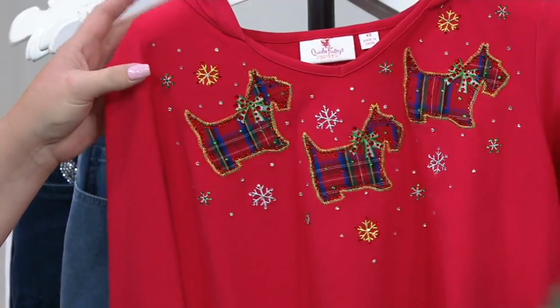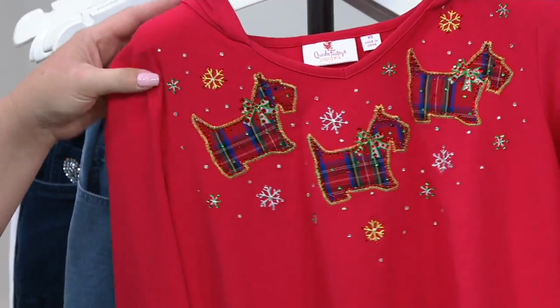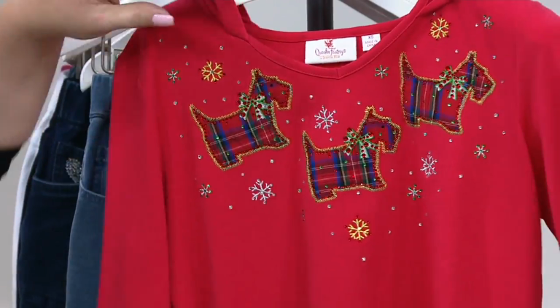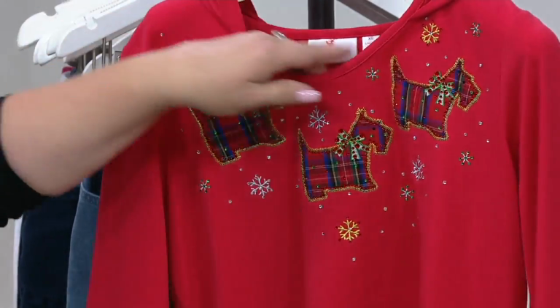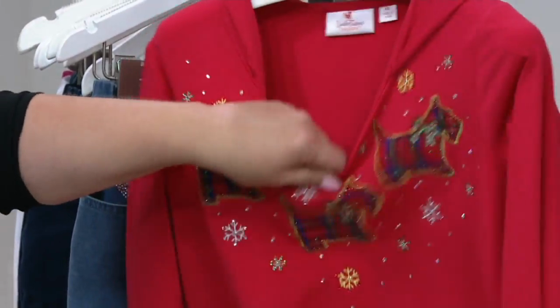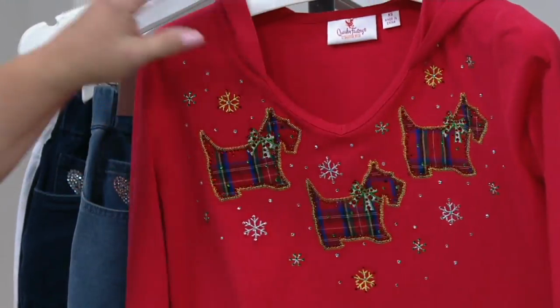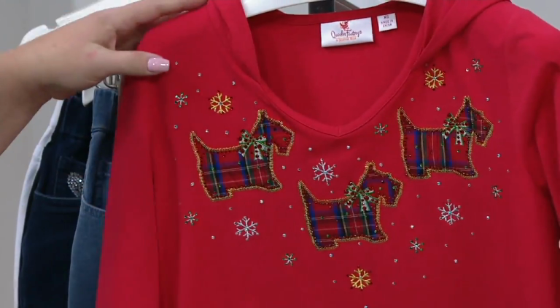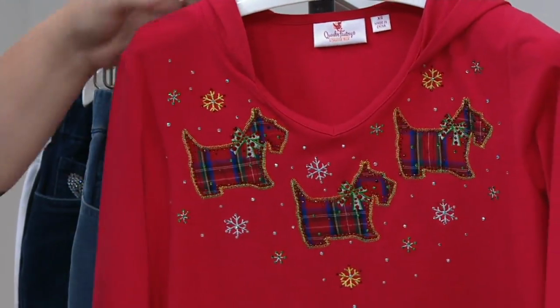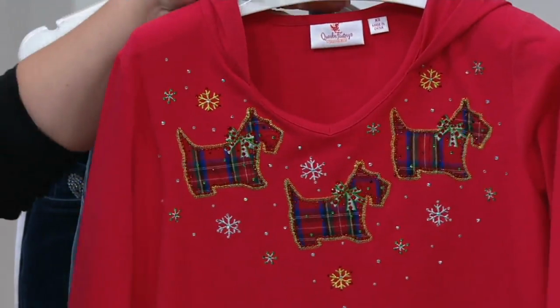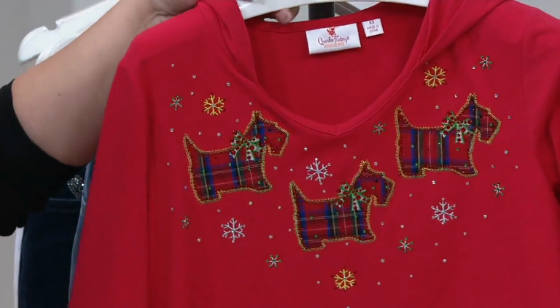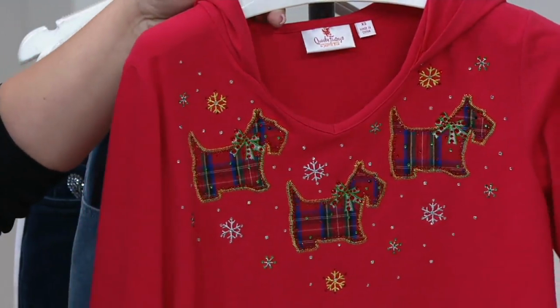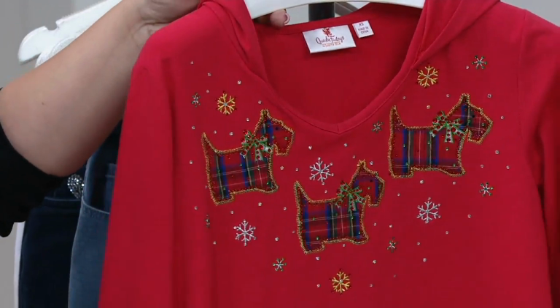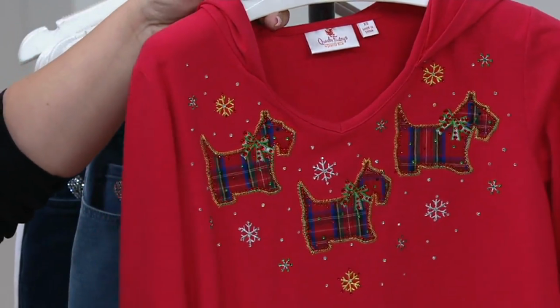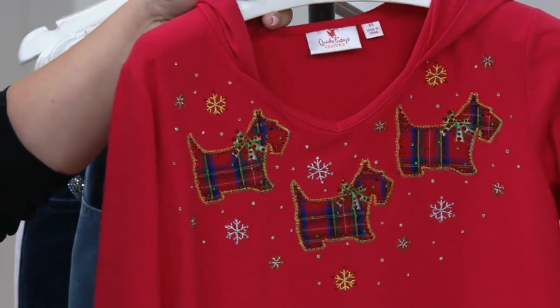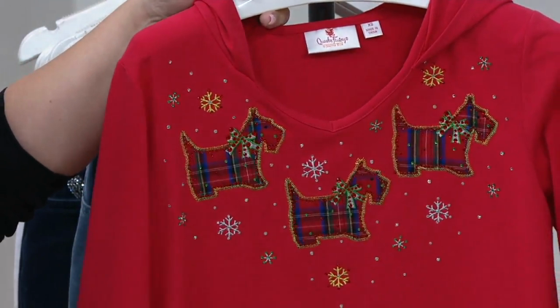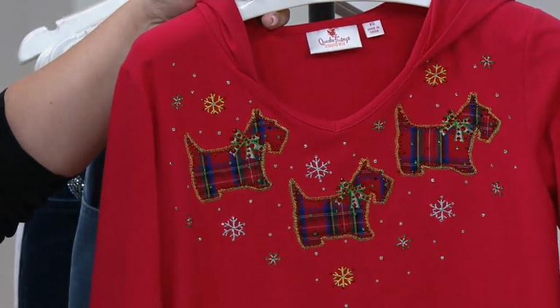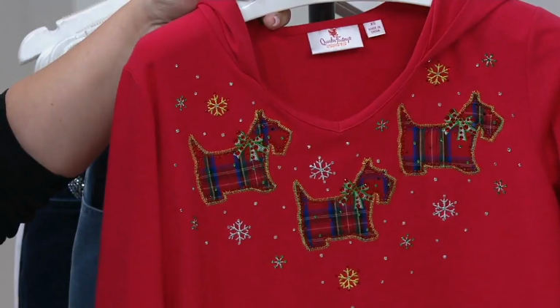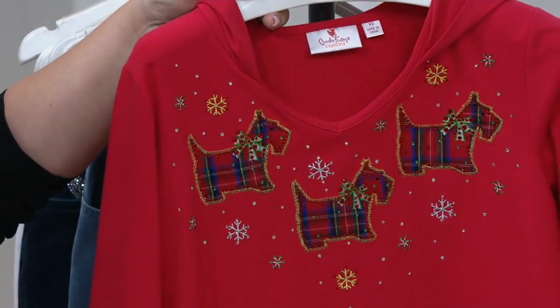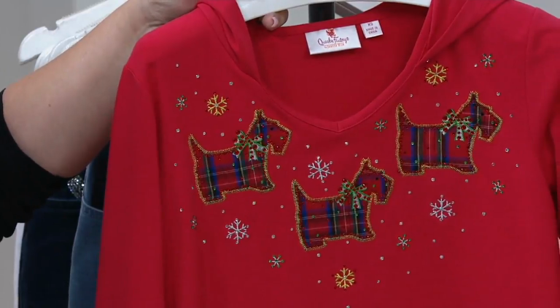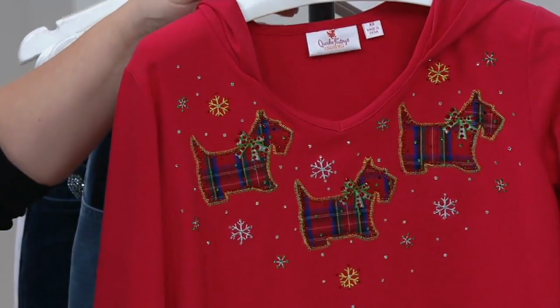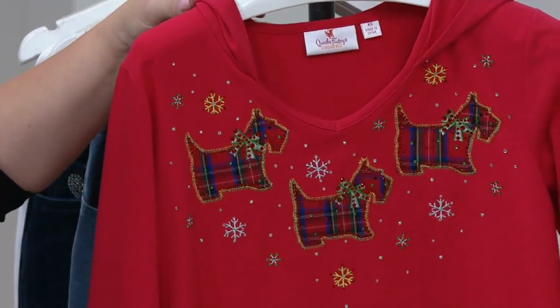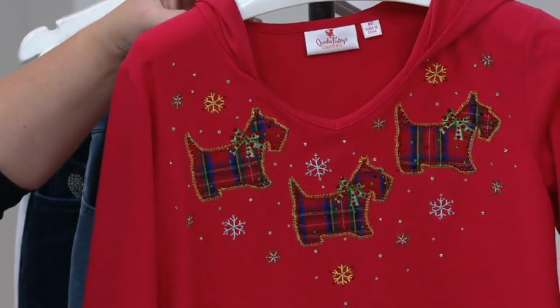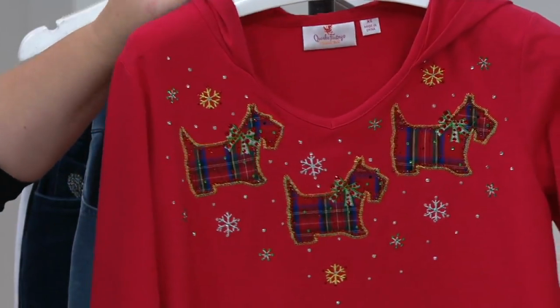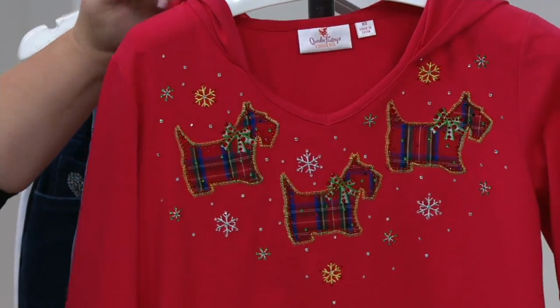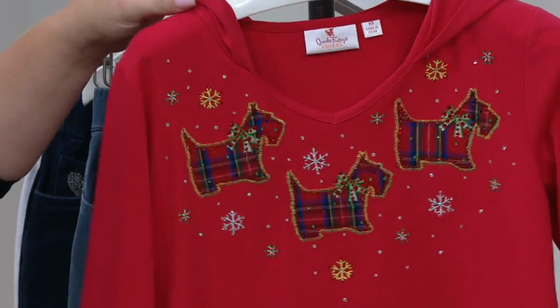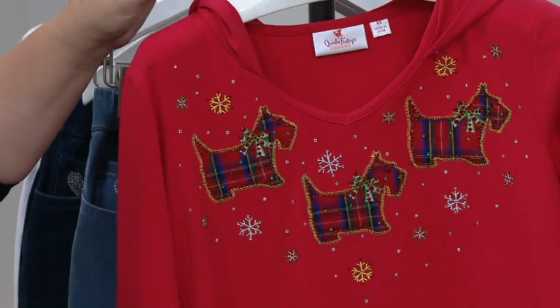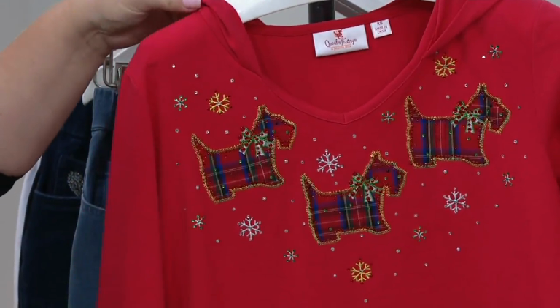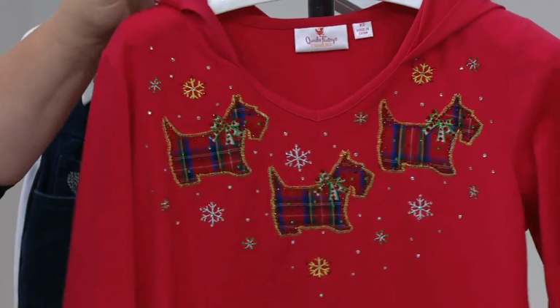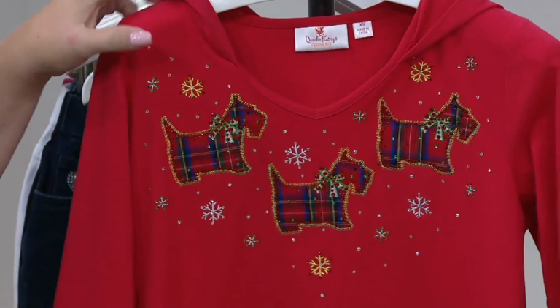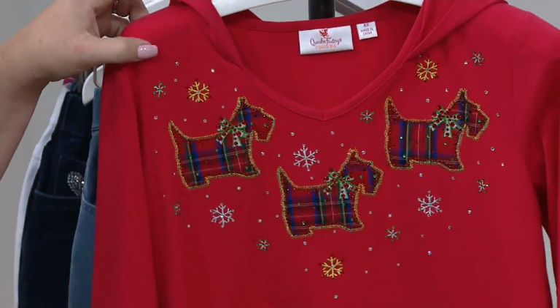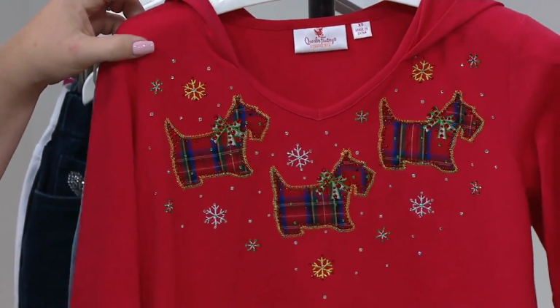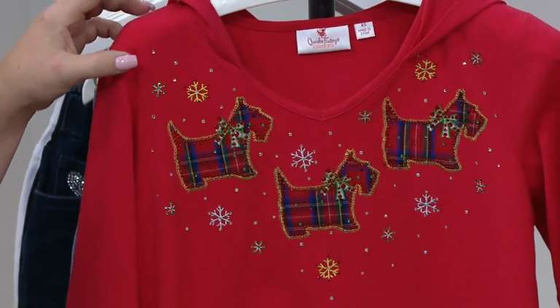And then the red with the Scotty dogs. Look how cute that is. Small, large, extra large, 2X and 3X — that's the most limited. I love it. About two dozen left.